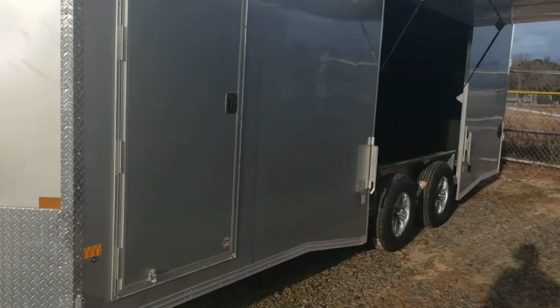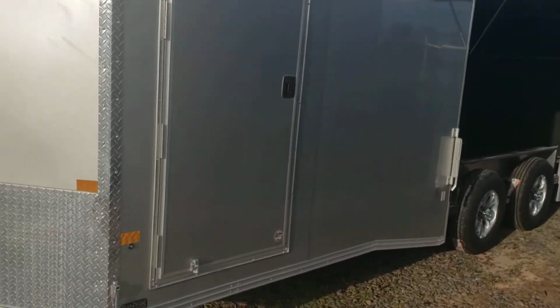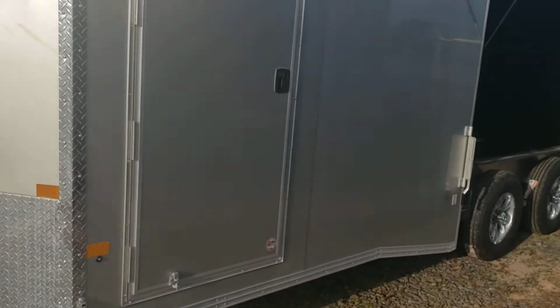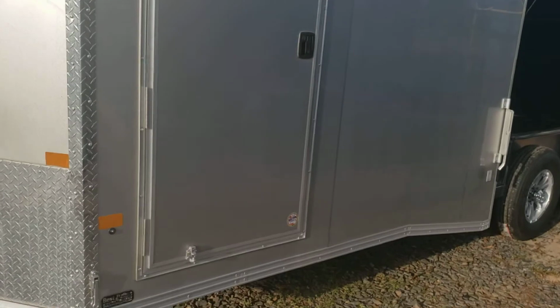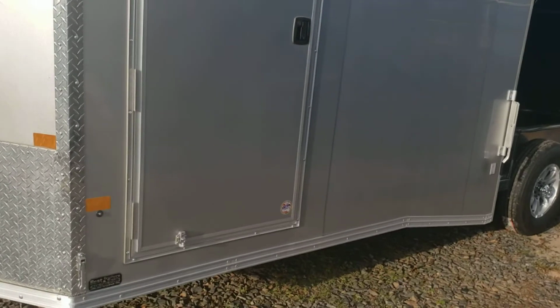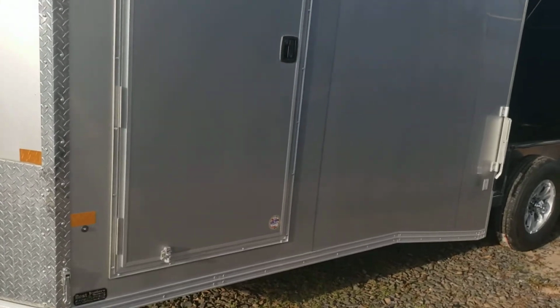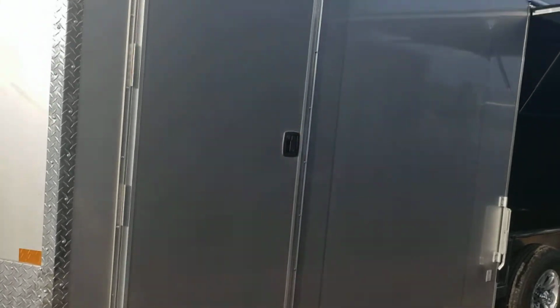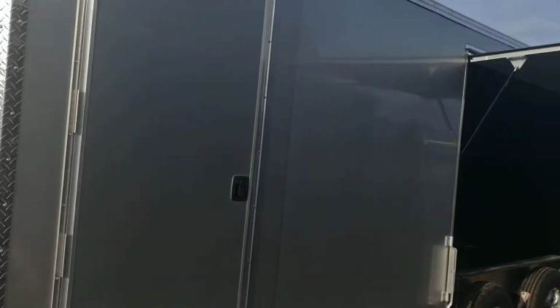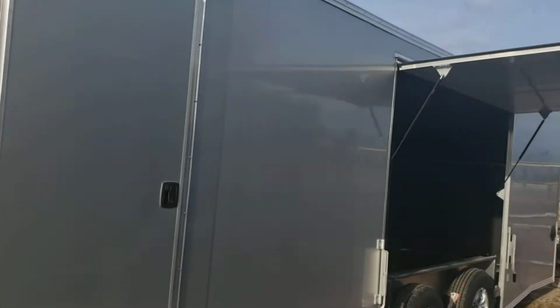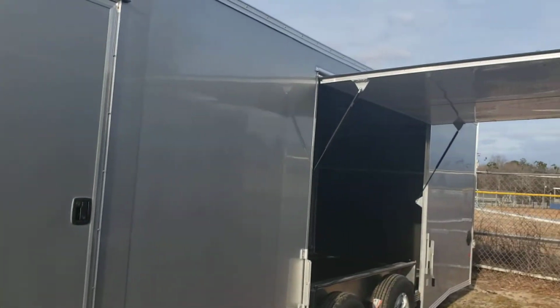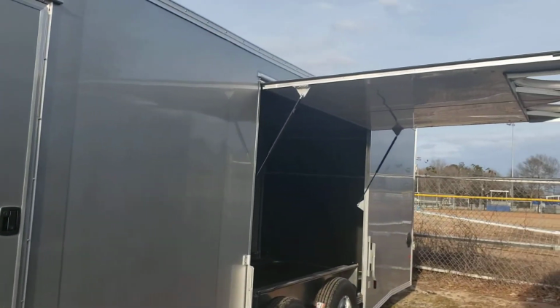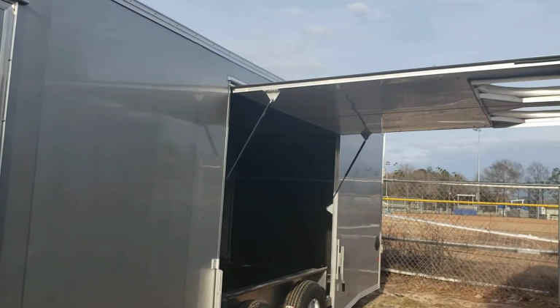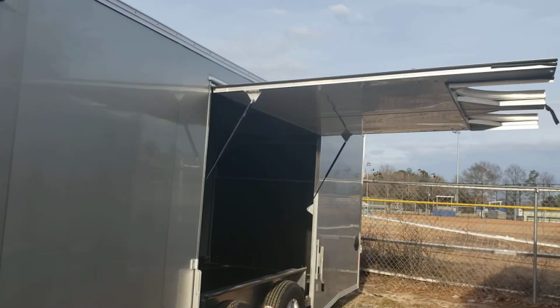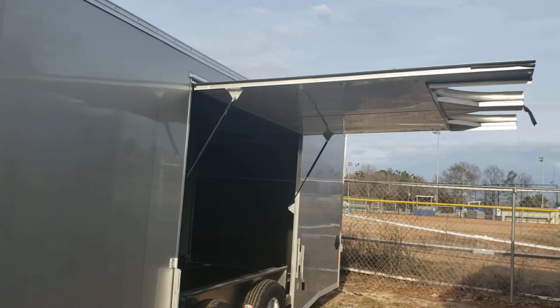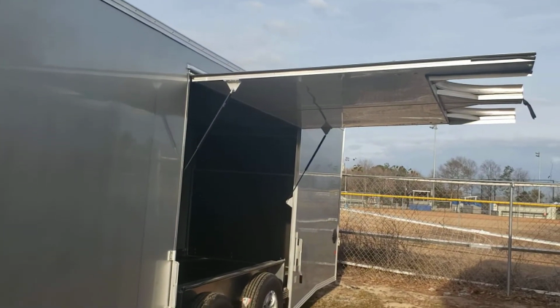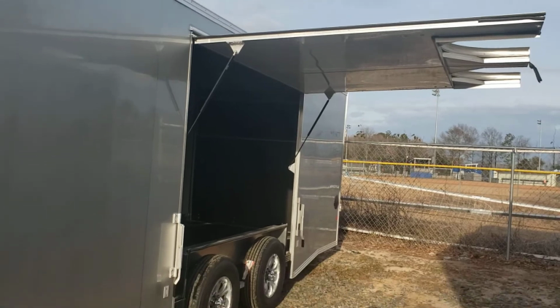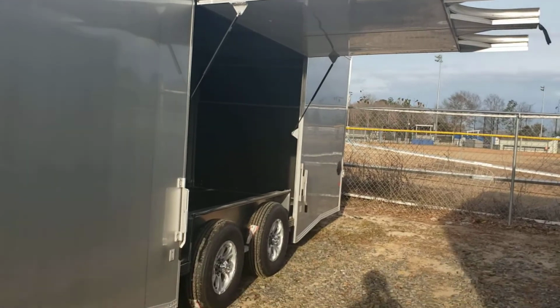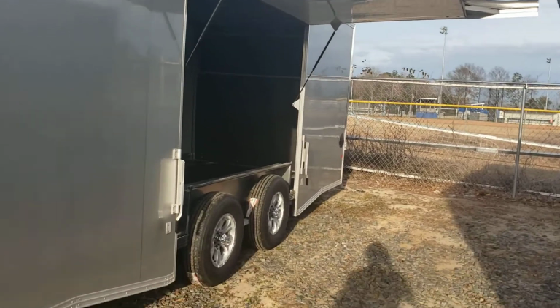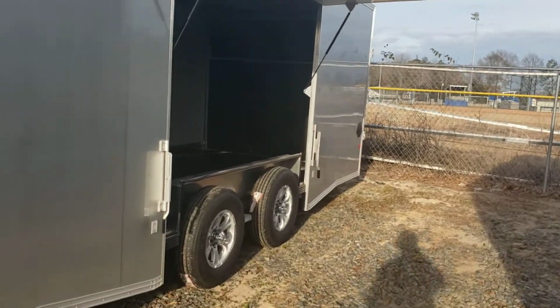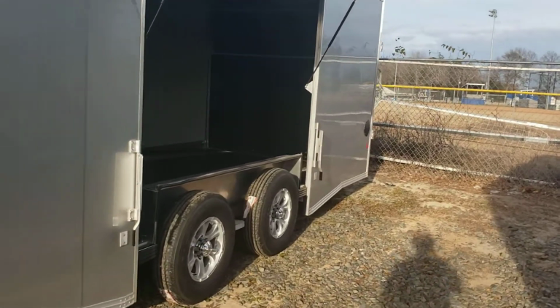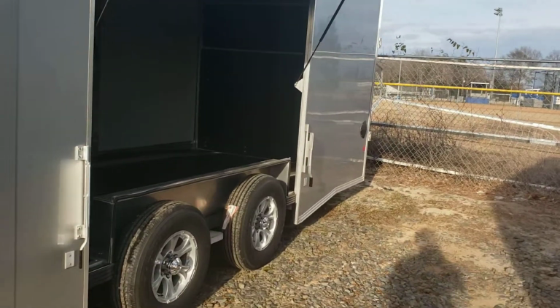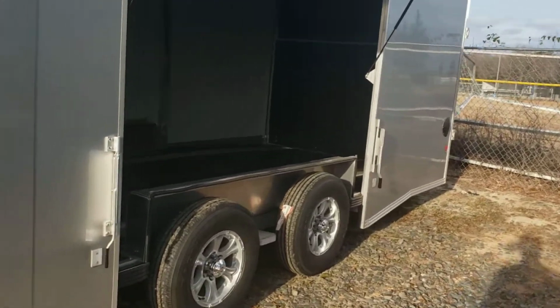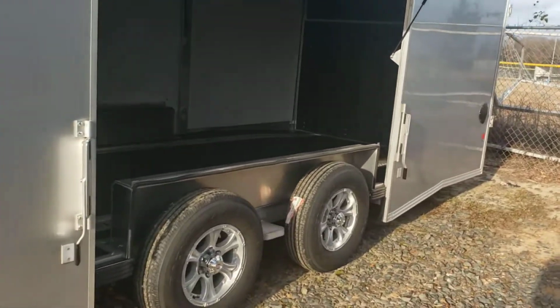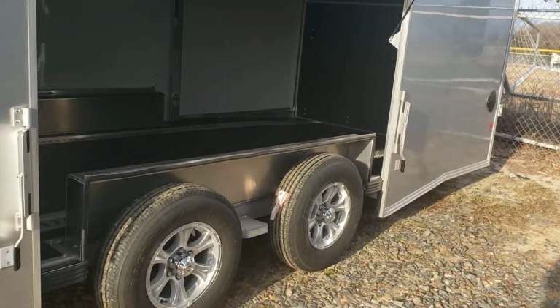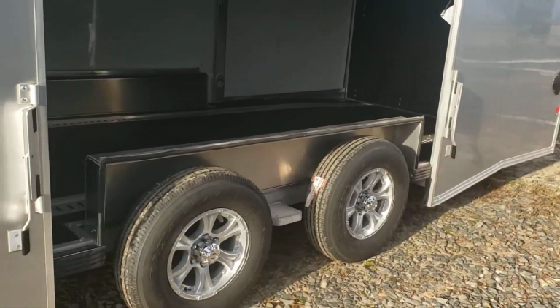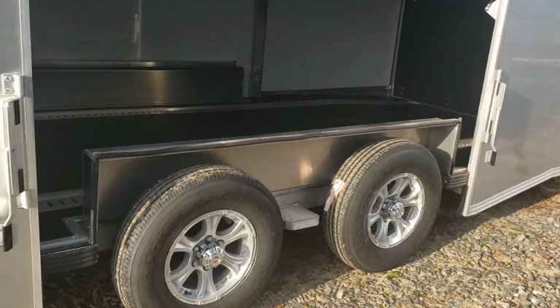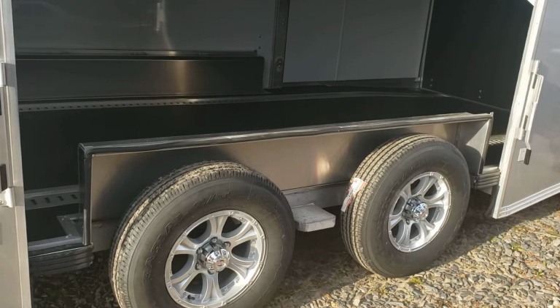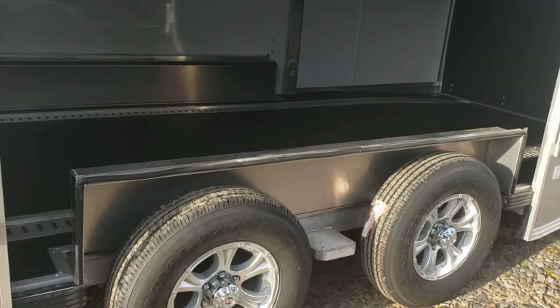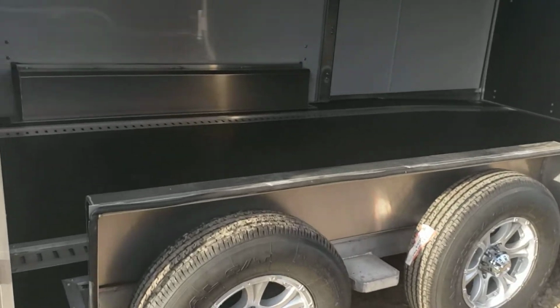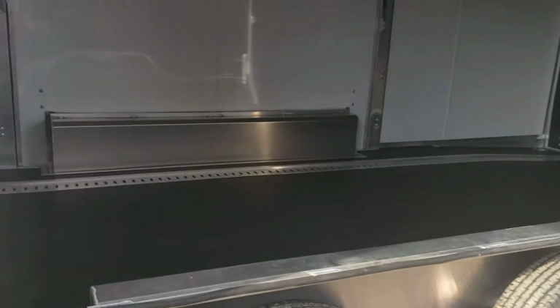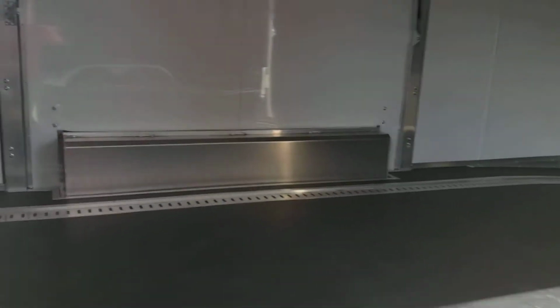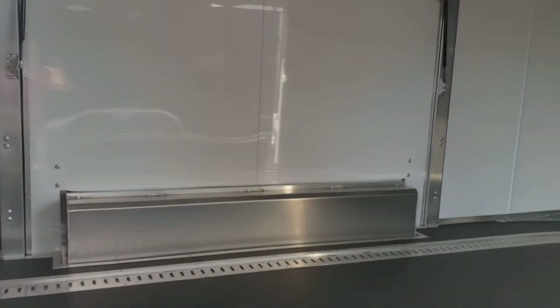This one actually has two ultimate escape doors — the whole side of the trailer lifts up and the fender actually pulls out. He's got one on this side and one on the opposite side.